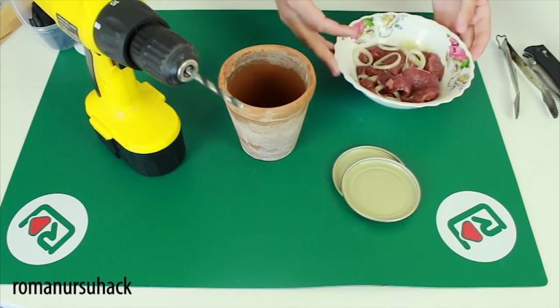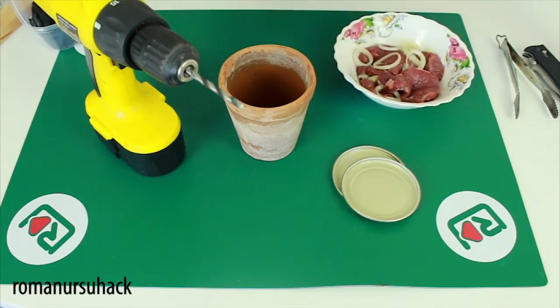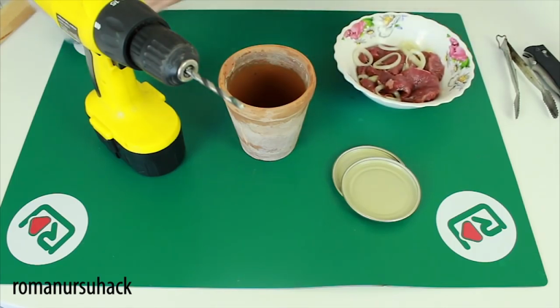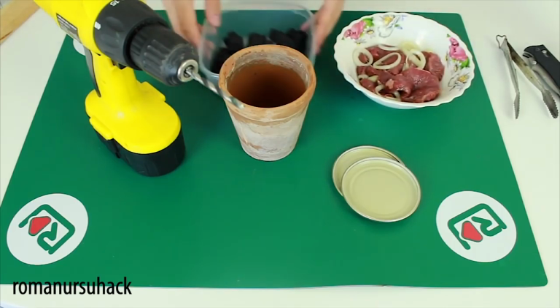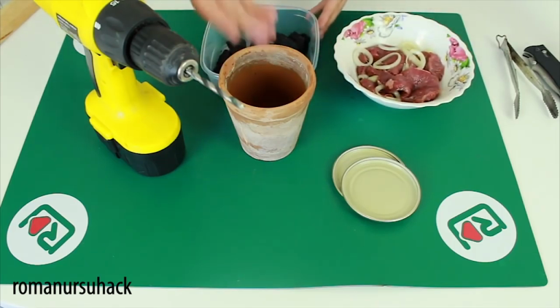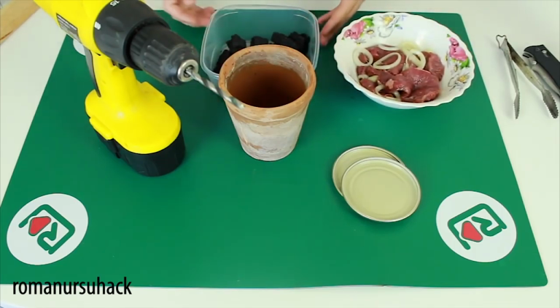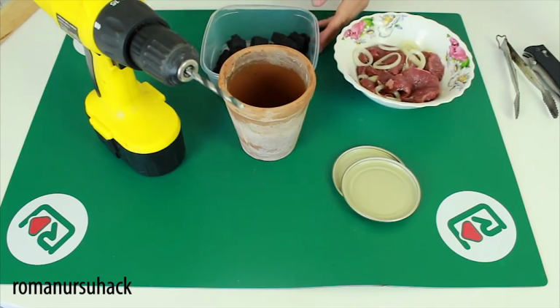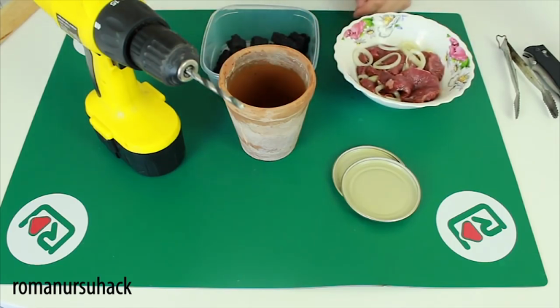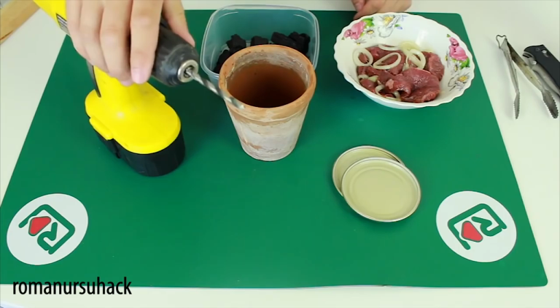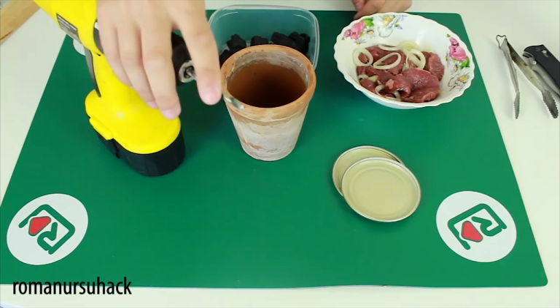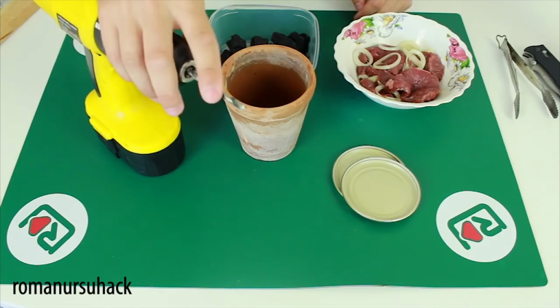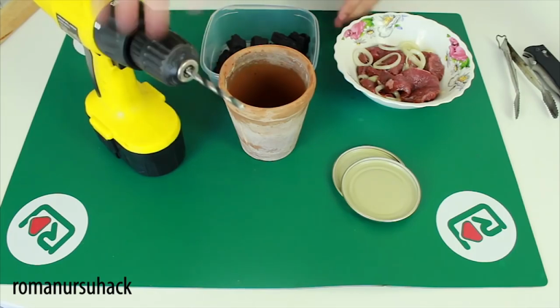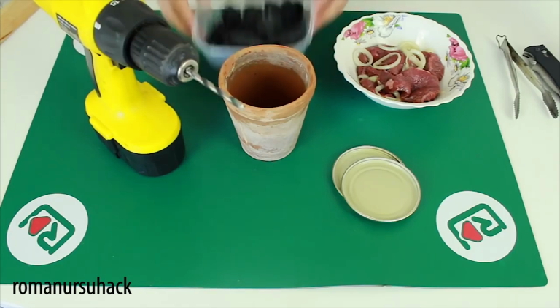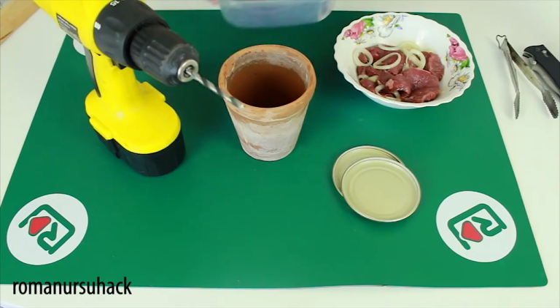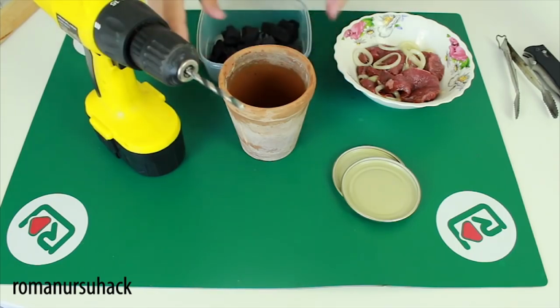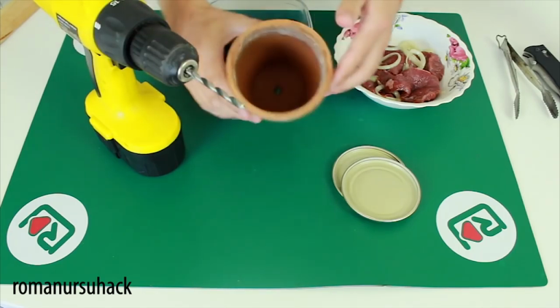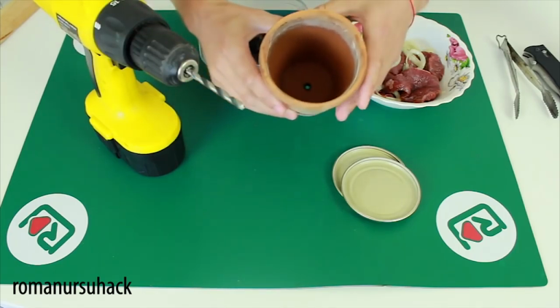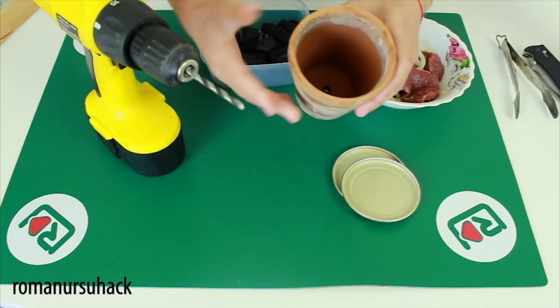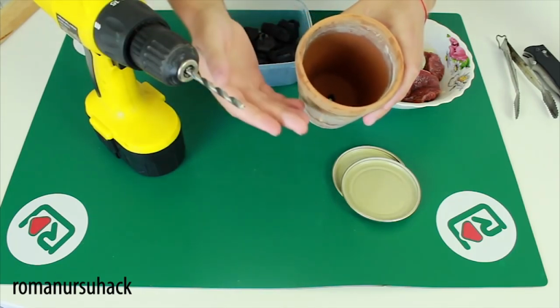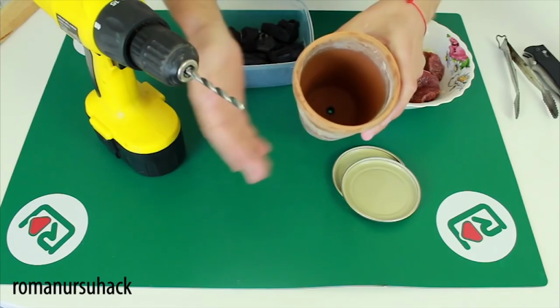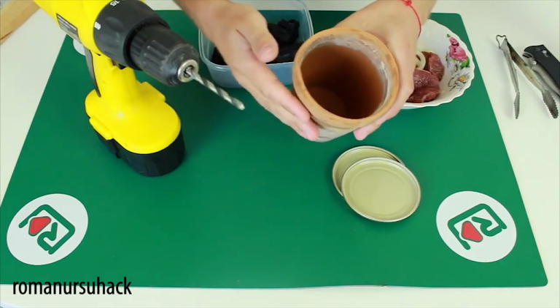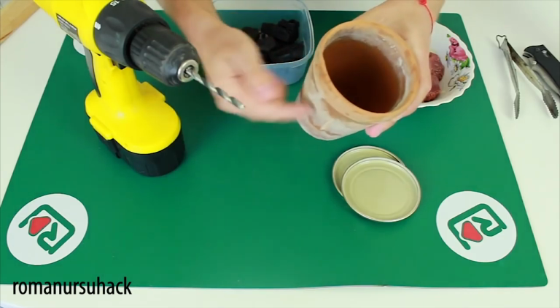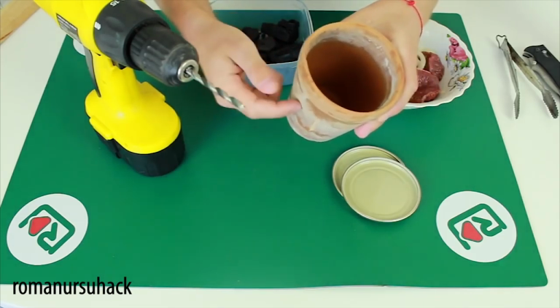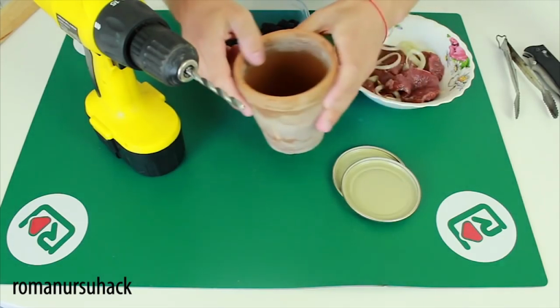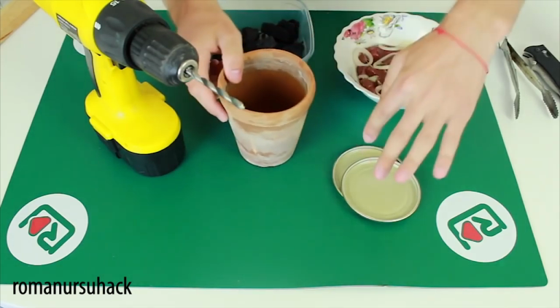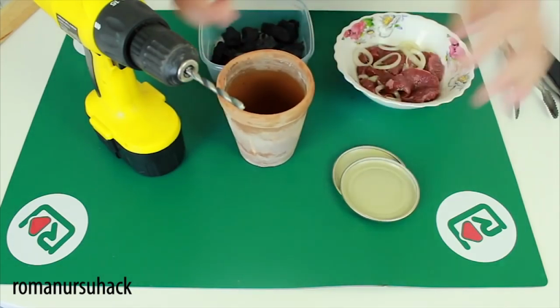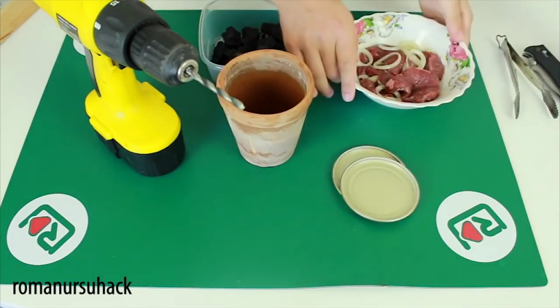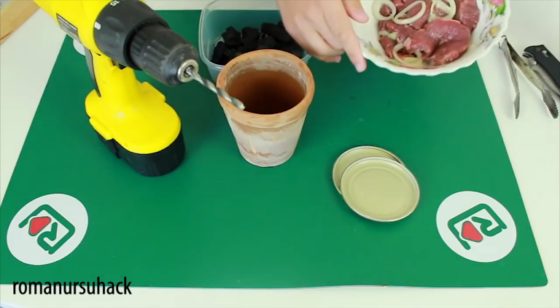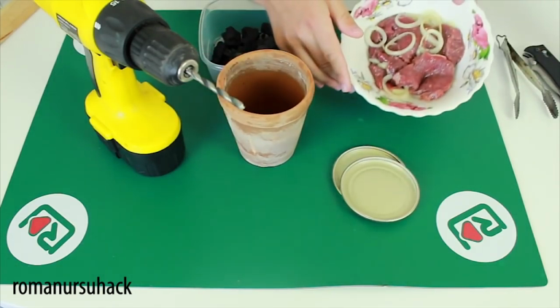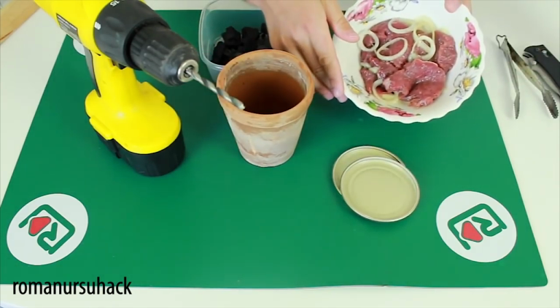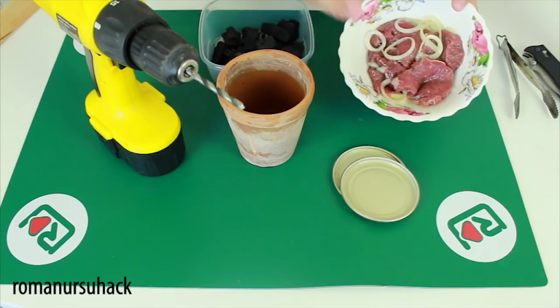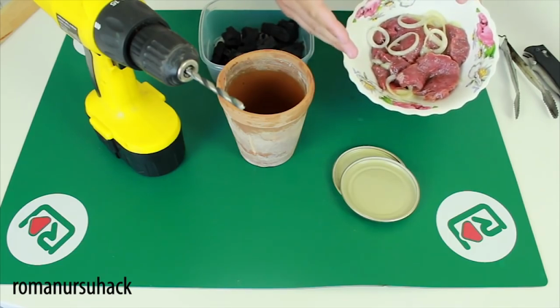To make our mini grill — or we can also call it a barbecue grill — we will need a 5 mm drill bit, some coals, and one small flour pot. In any case, it should be made out of clay. We will also need two lids, and we have marinated some meat beforehand.